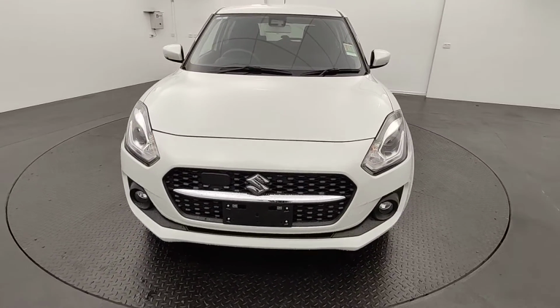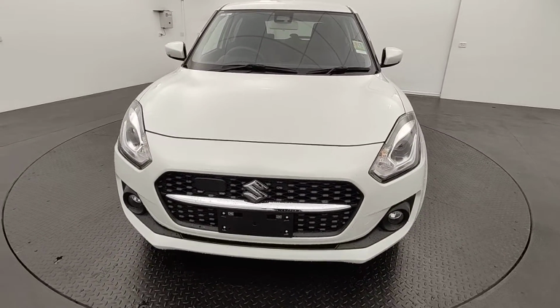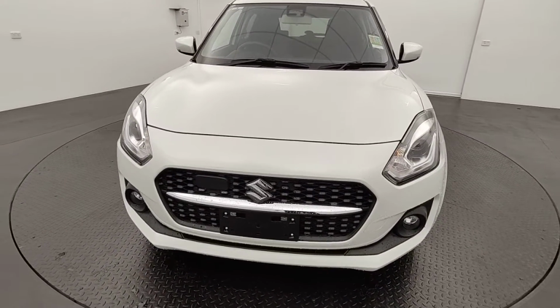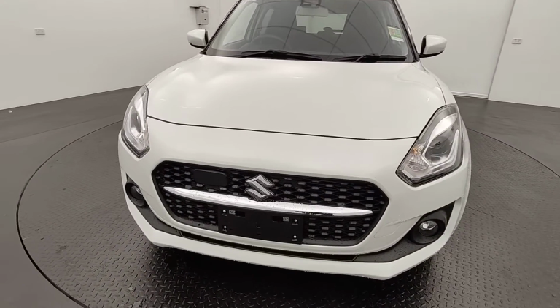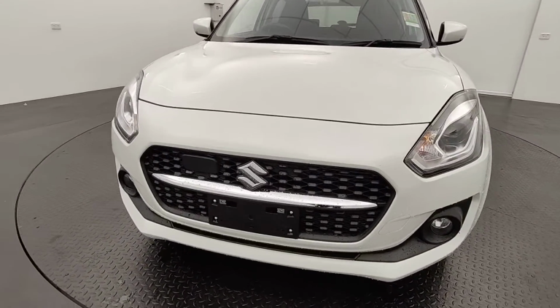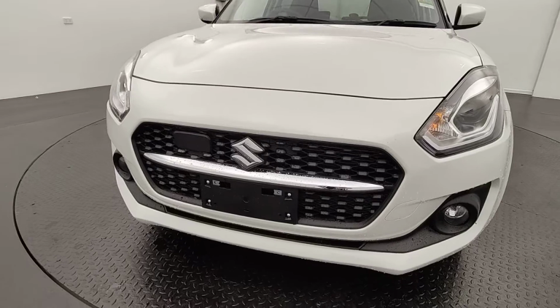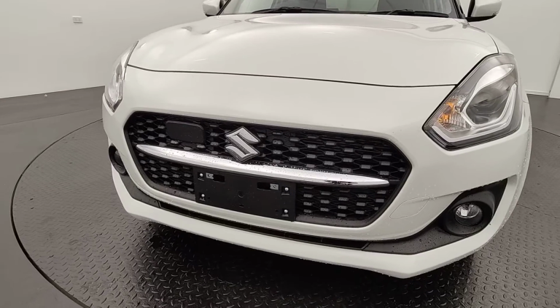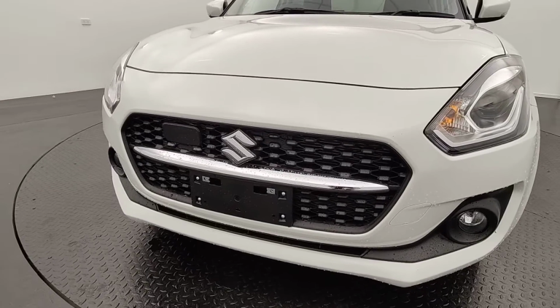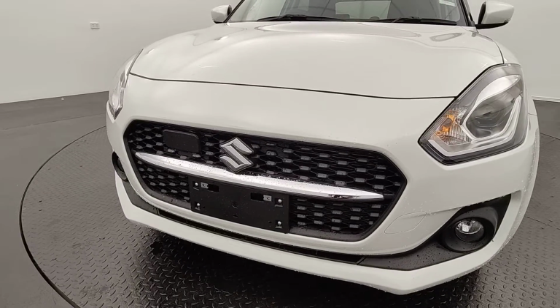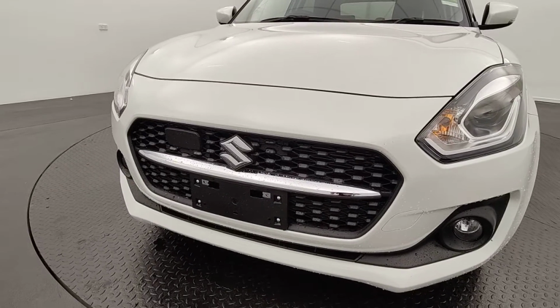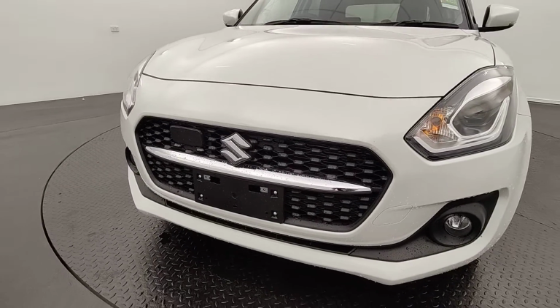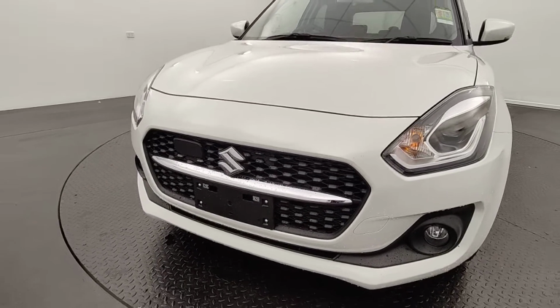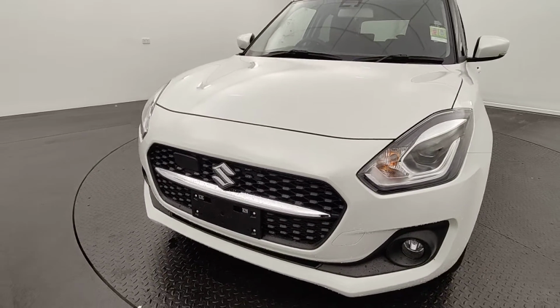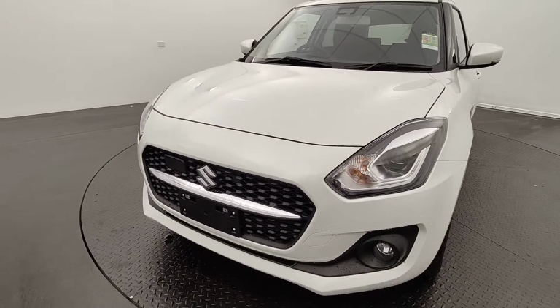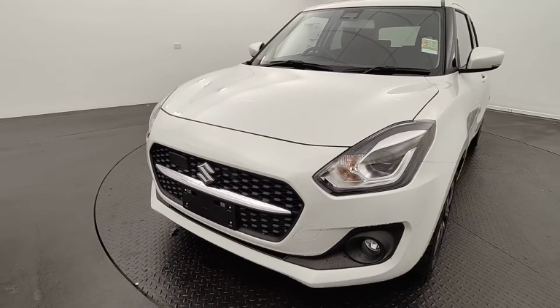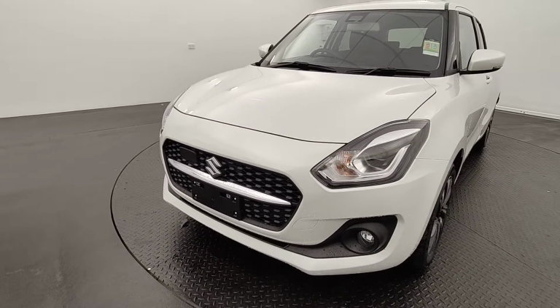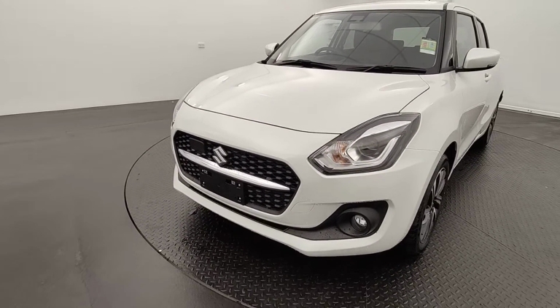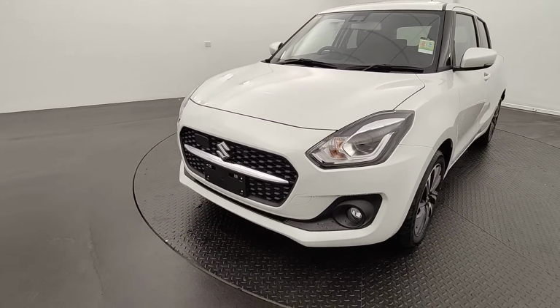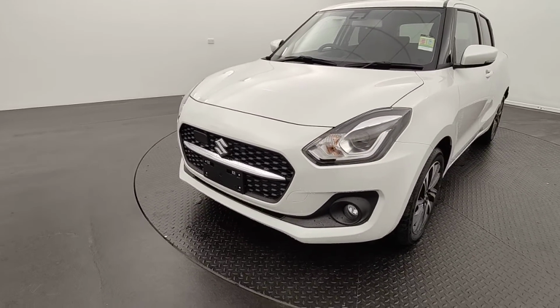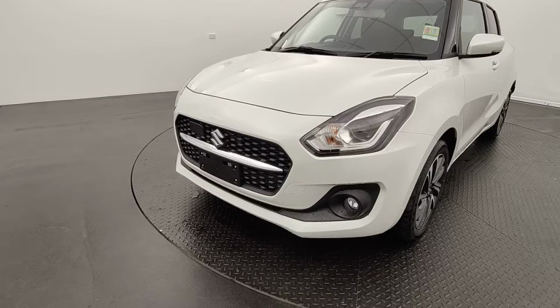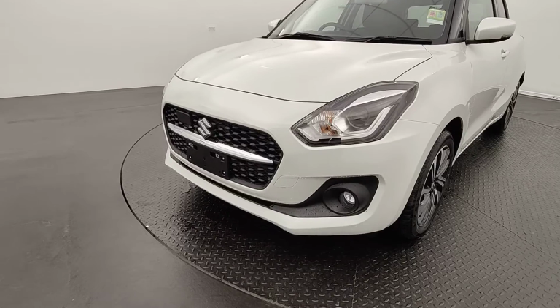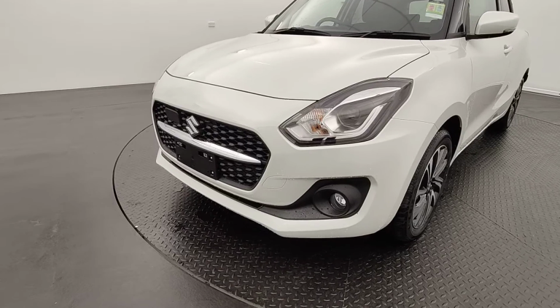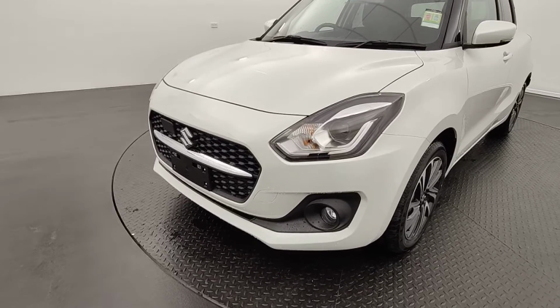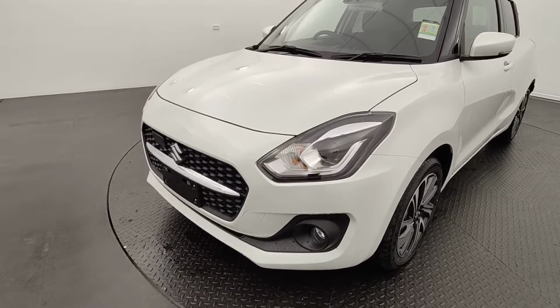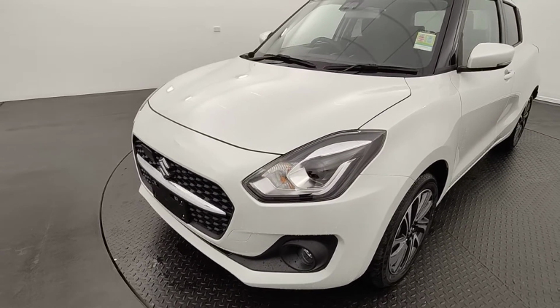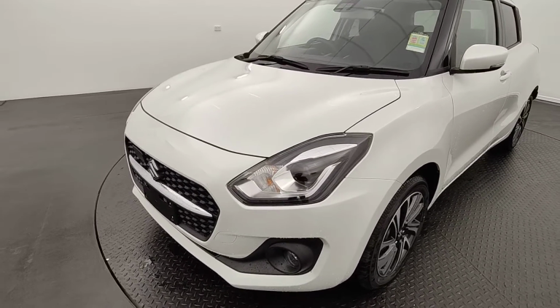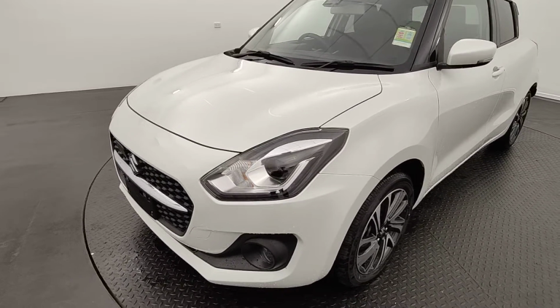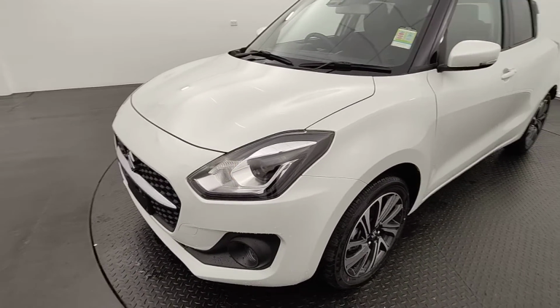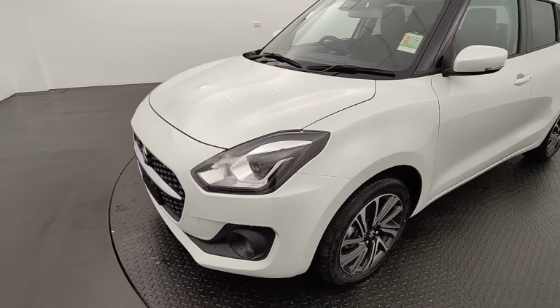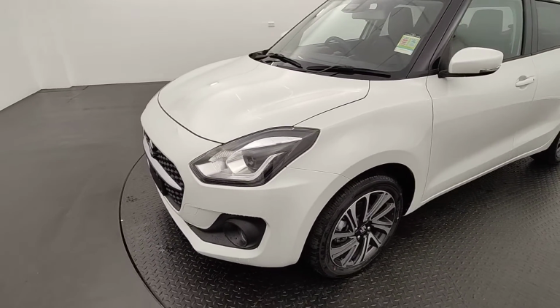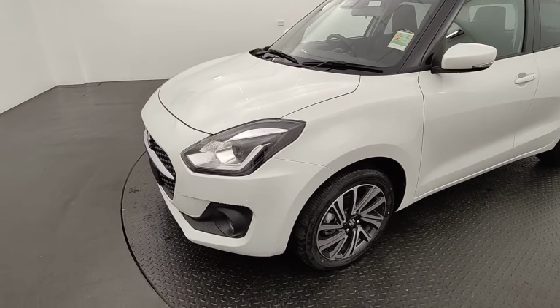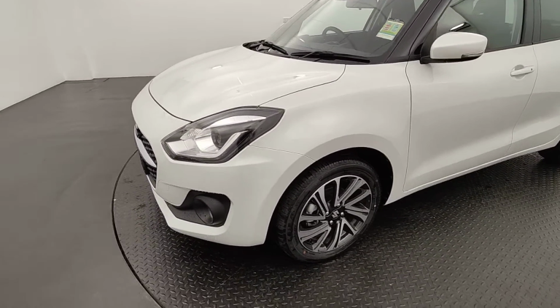Starting from the front, the classic Suzuki chrome facing with the waterfall background, big headlights at the front here paired with your fog lights — no misty mornings, standard chance for this little beast.